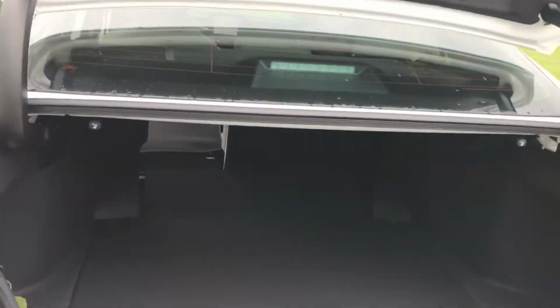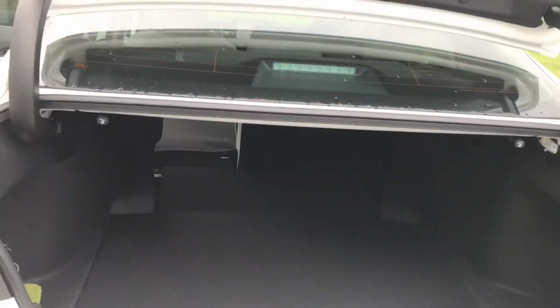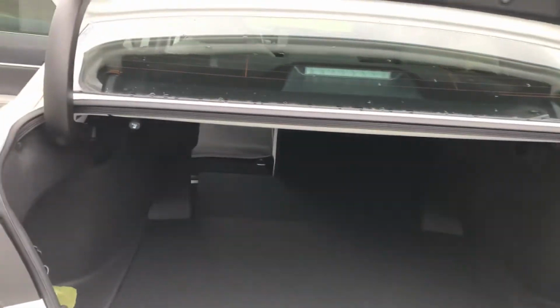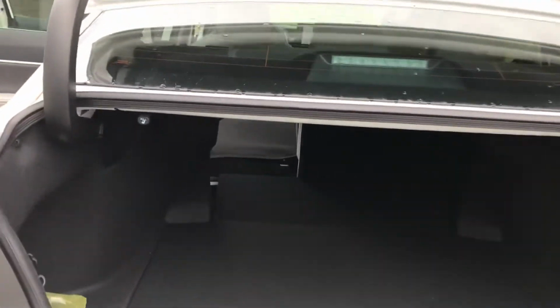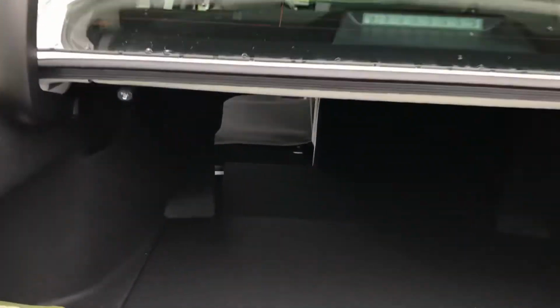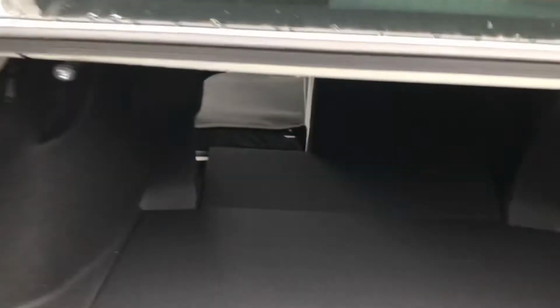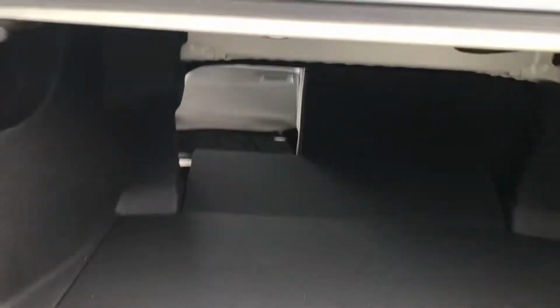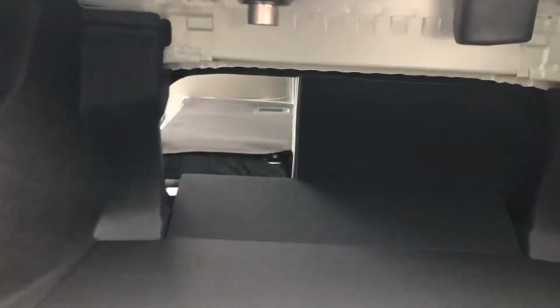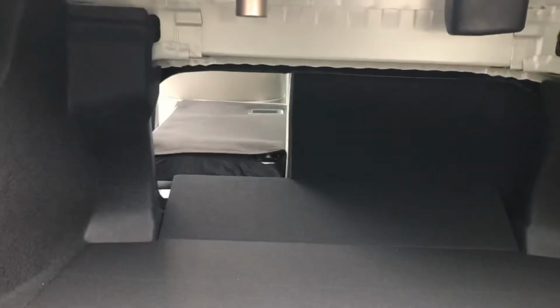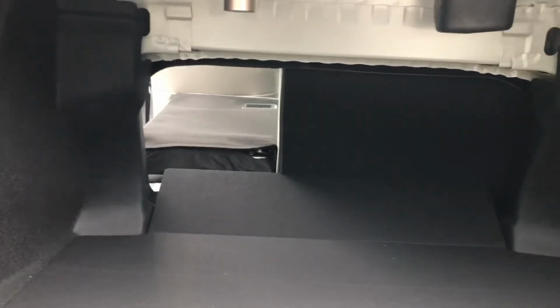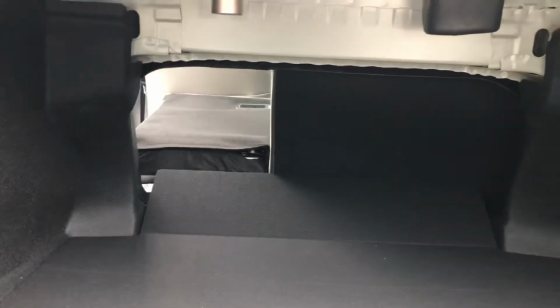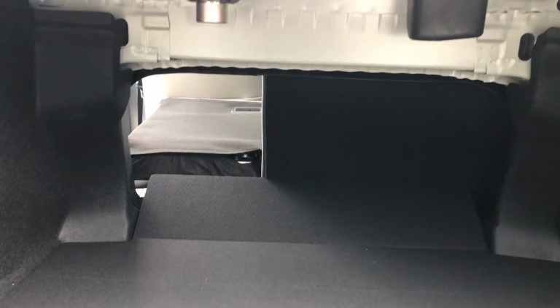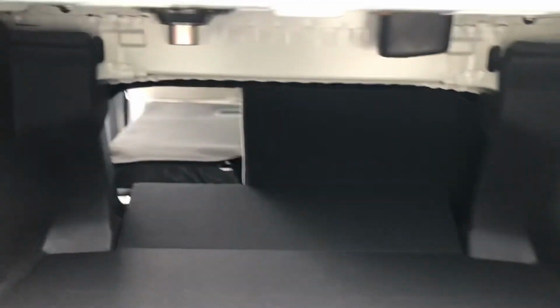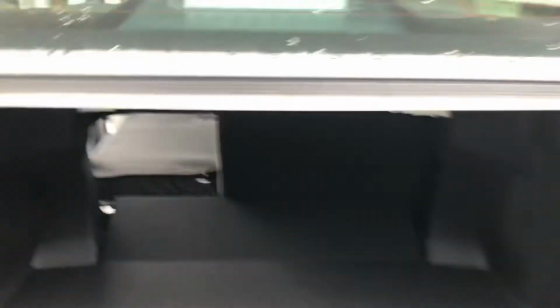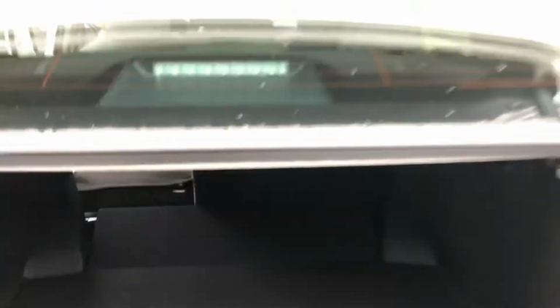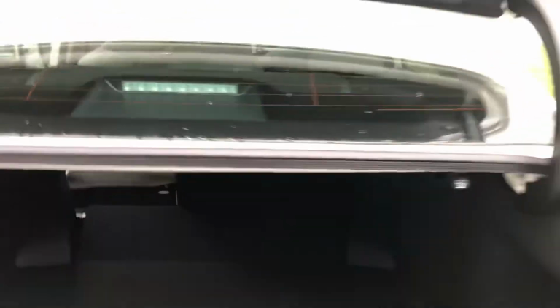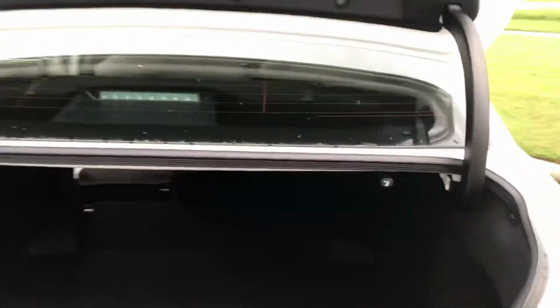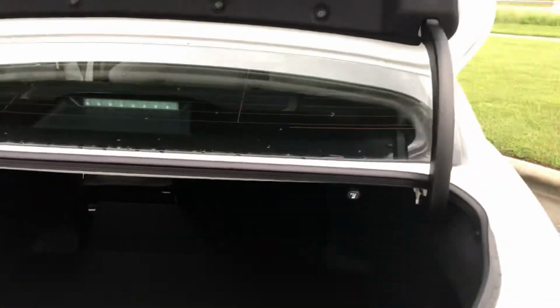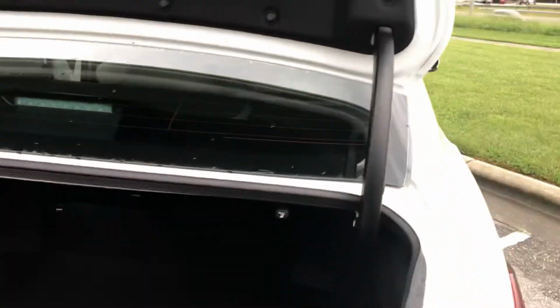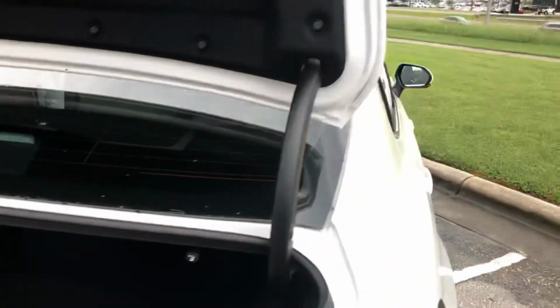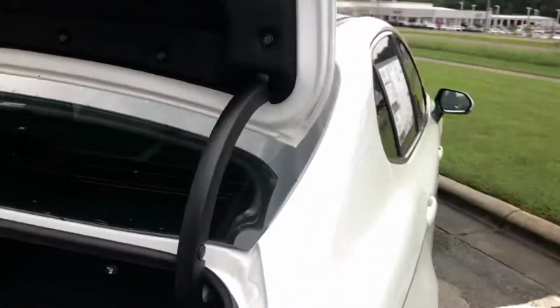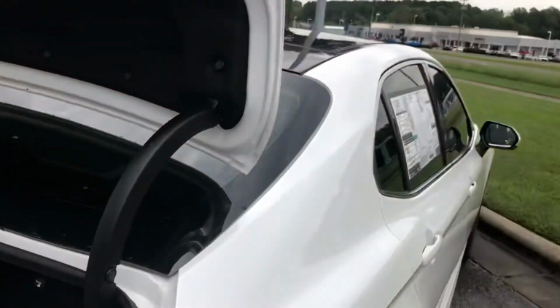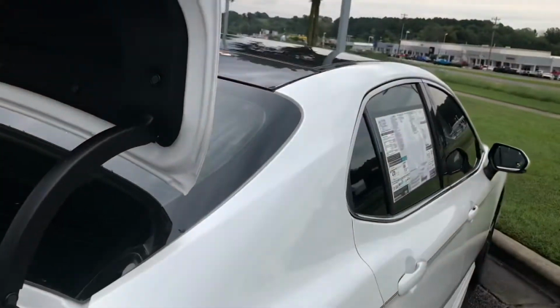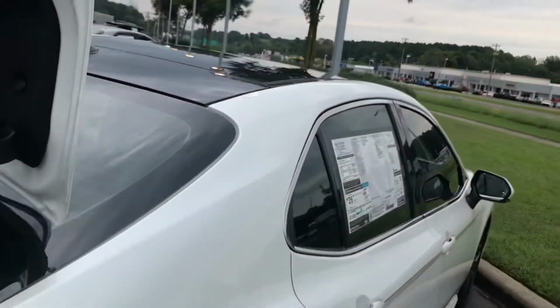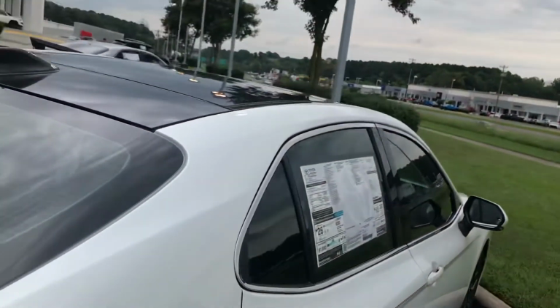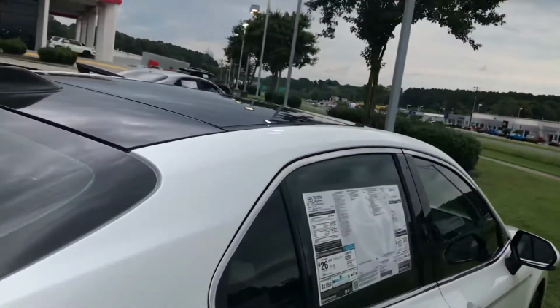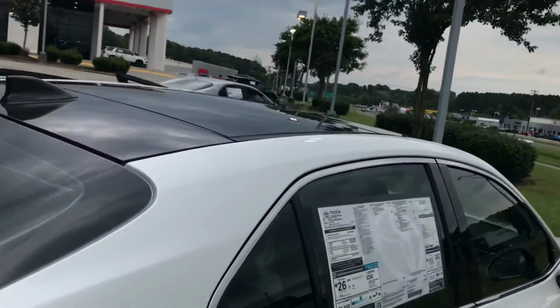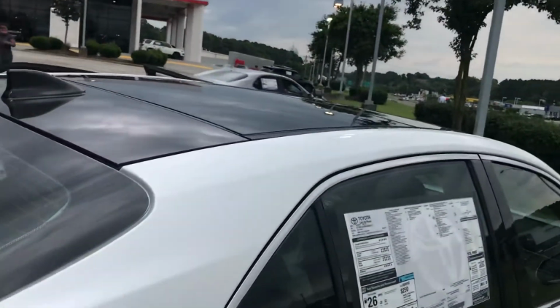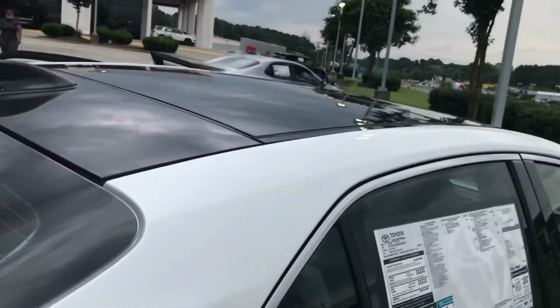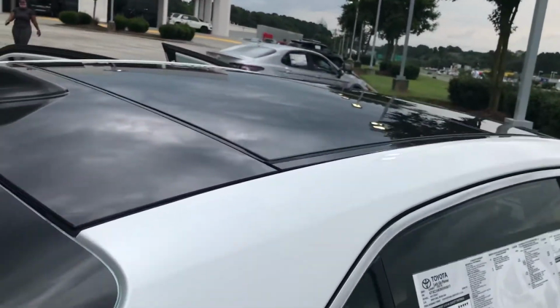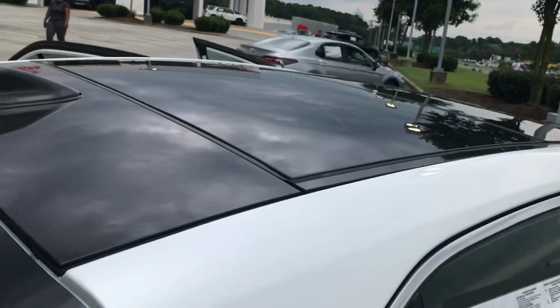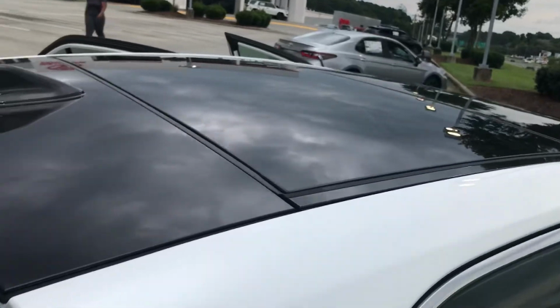Deep trunk space there. And of course your black glass top.